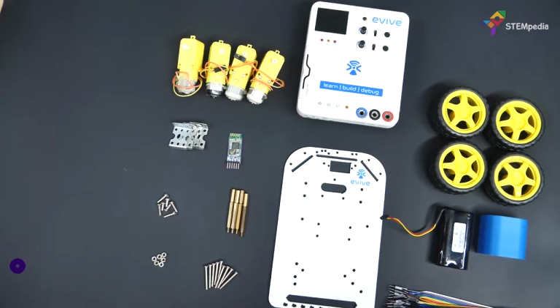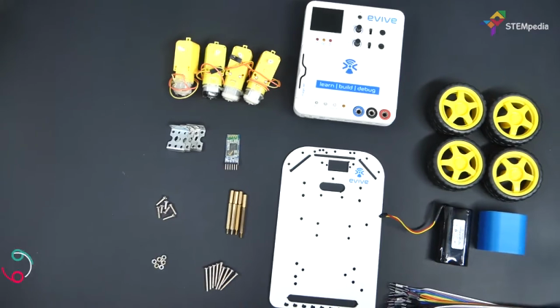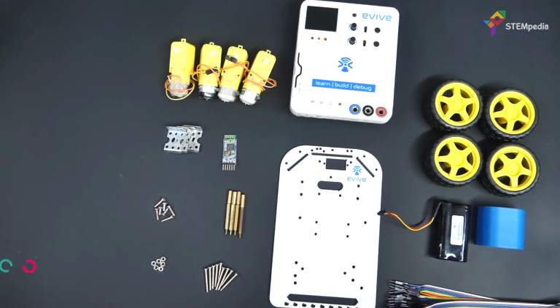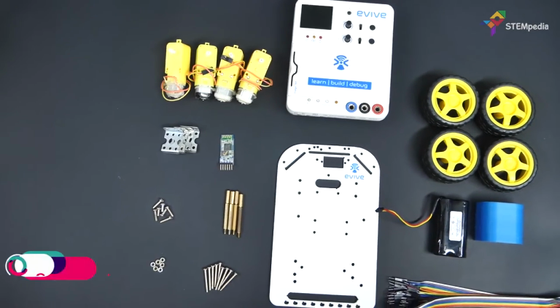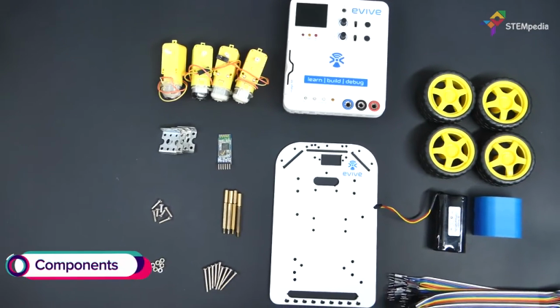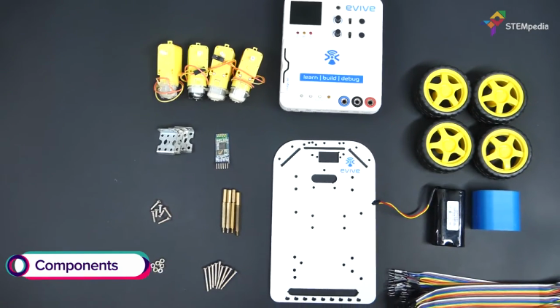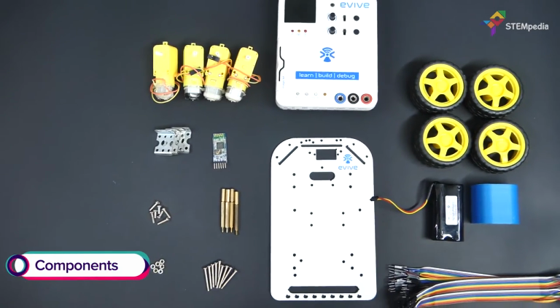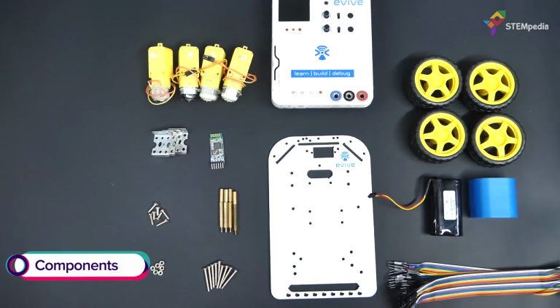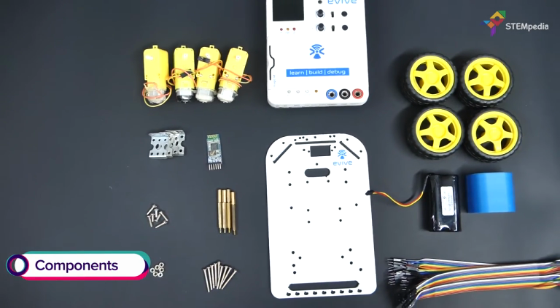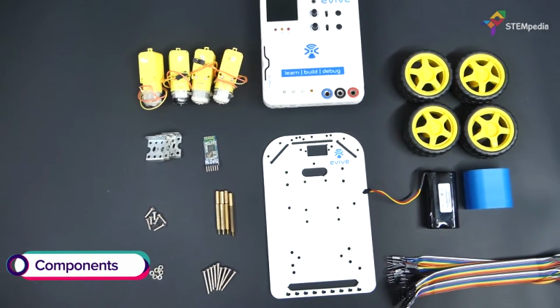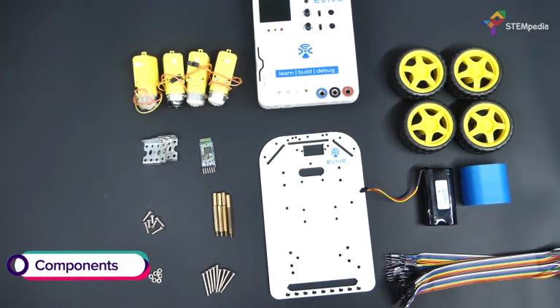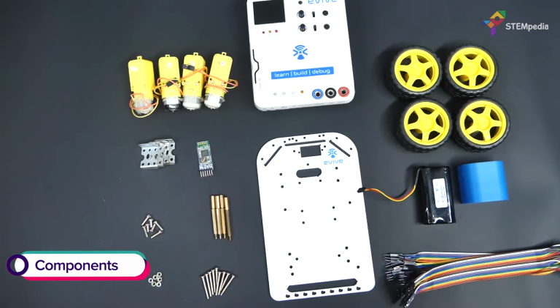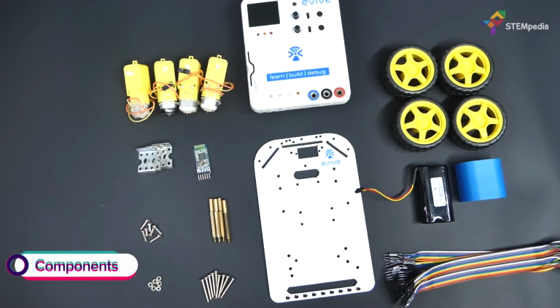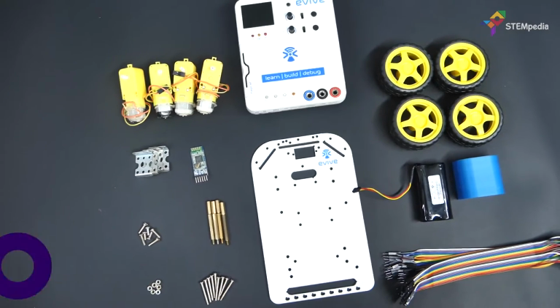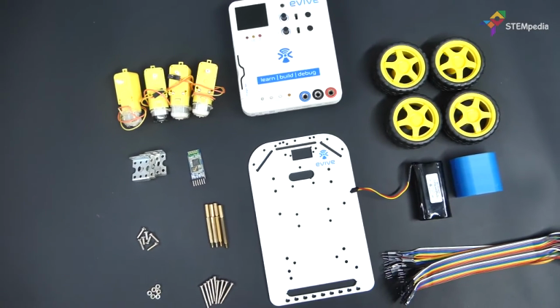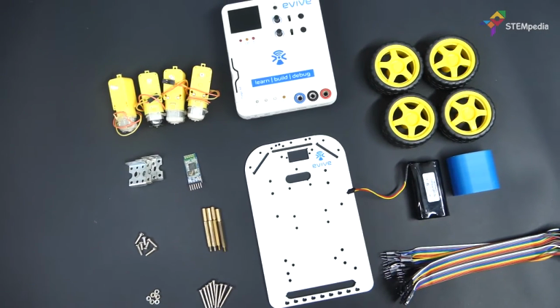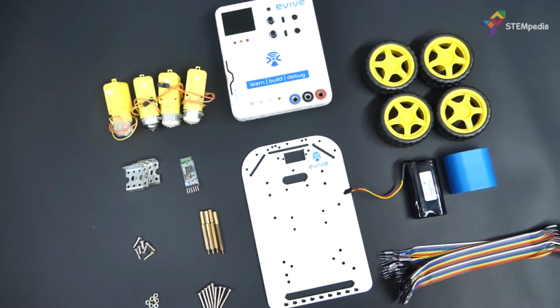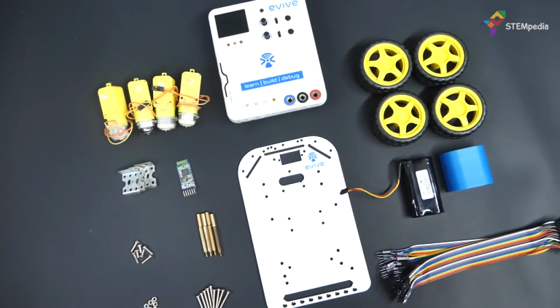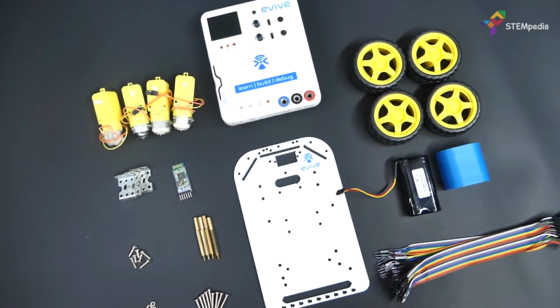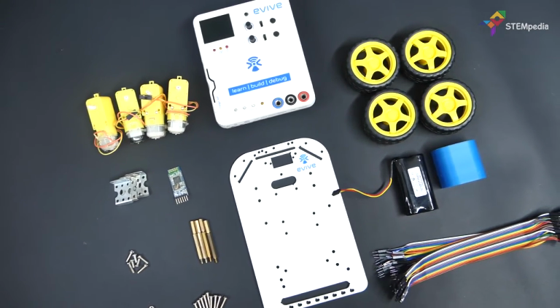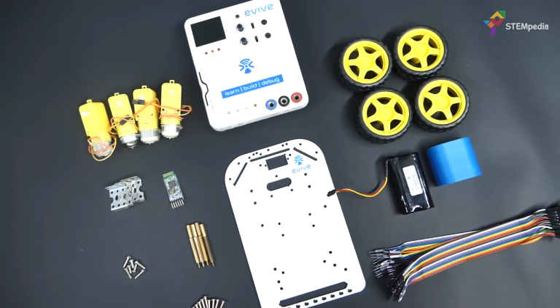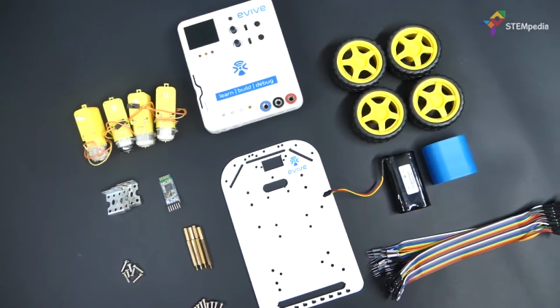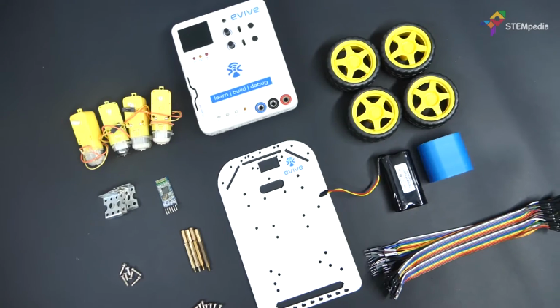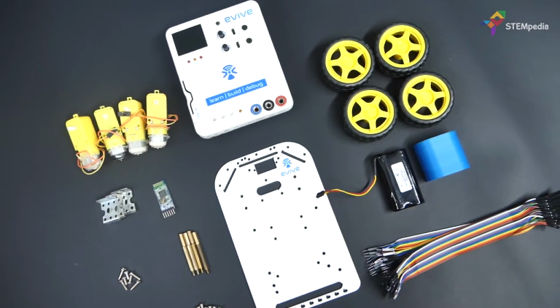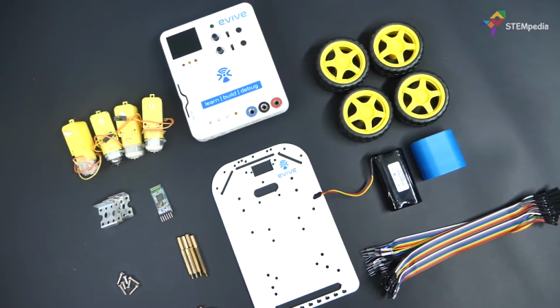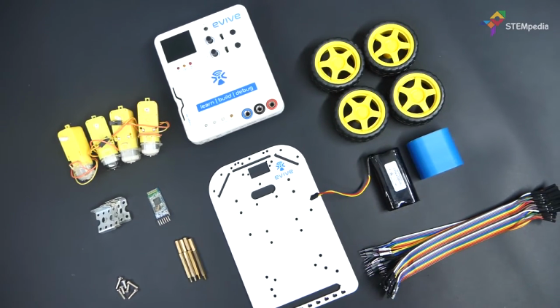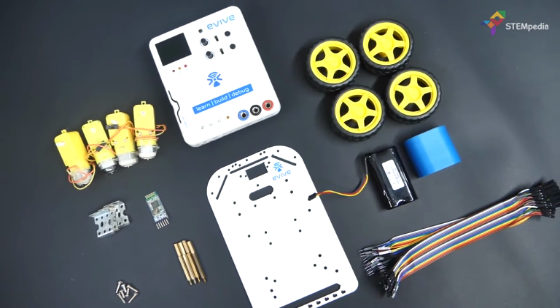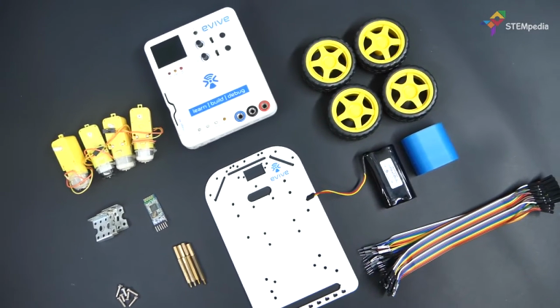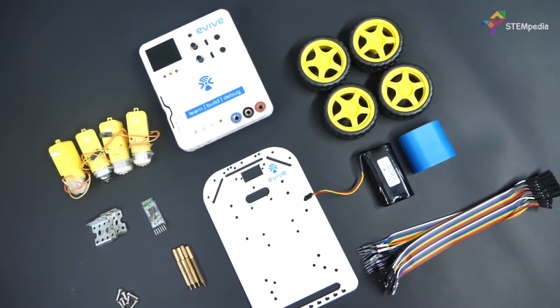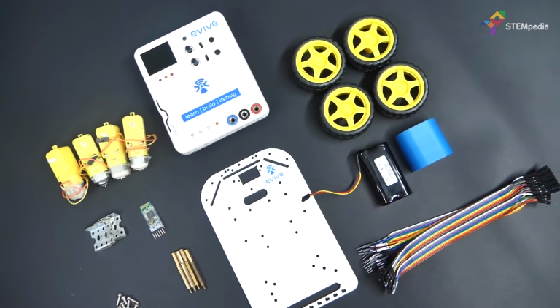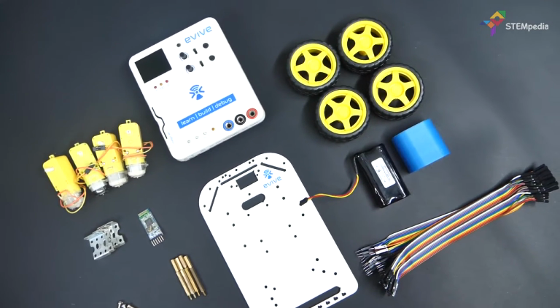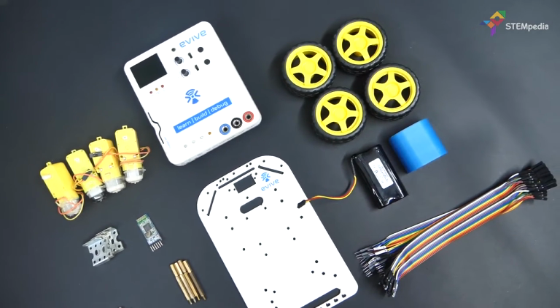For making the robot, you will need a WiFi chassis, DC motors, wheels, motor clamps, HC05 or HM10 Bluetooth module, a 2 cell battery, 3D printed battery holder, some jumper cables and some bolts and nuts.